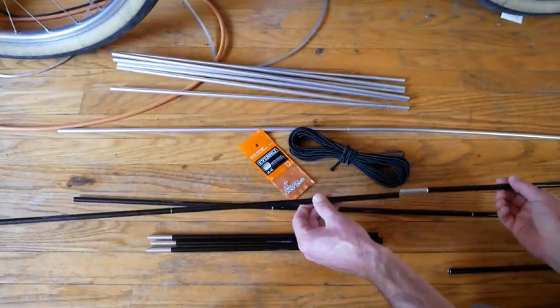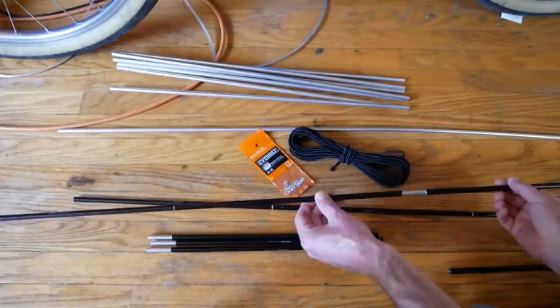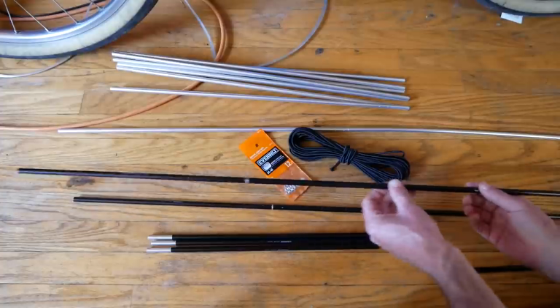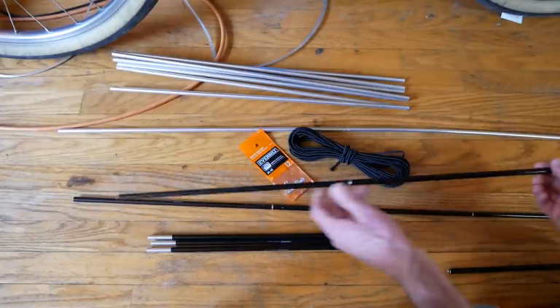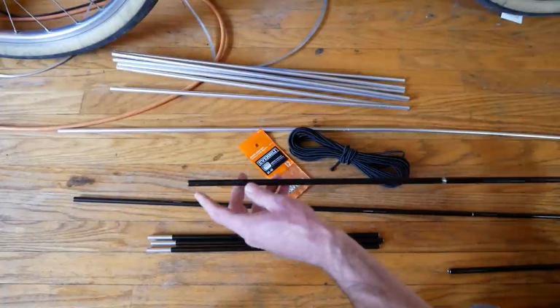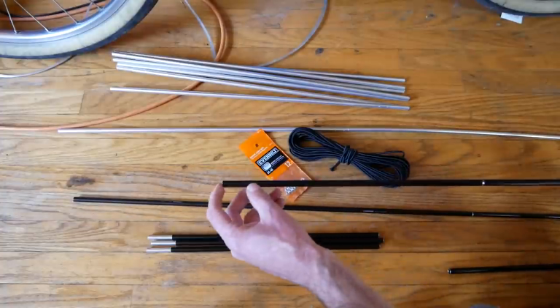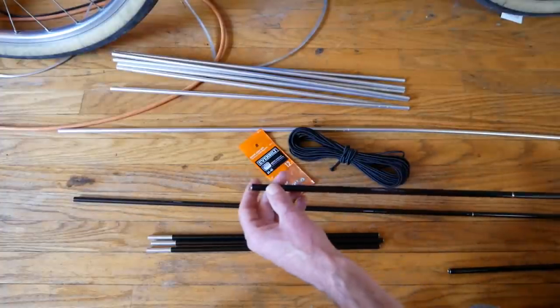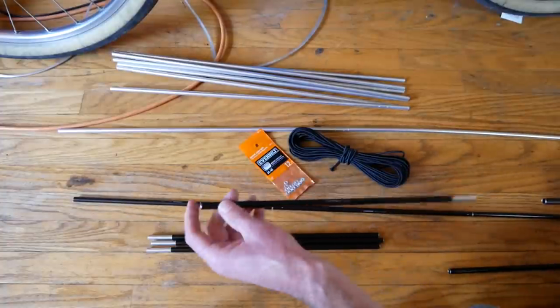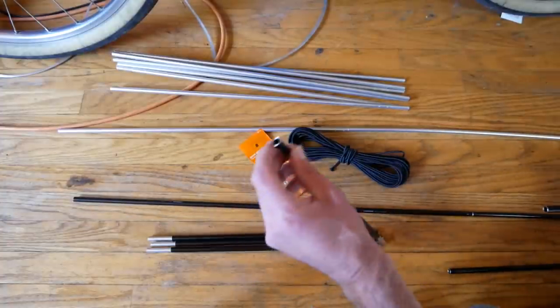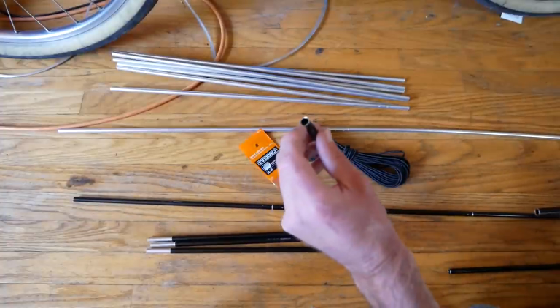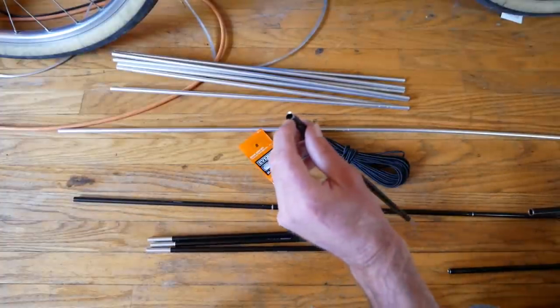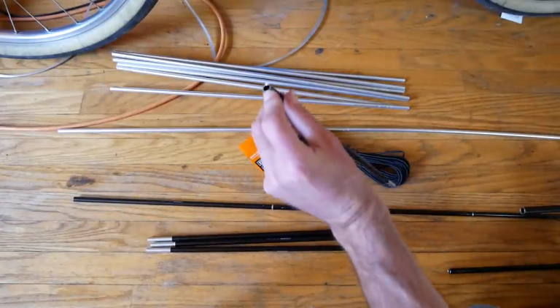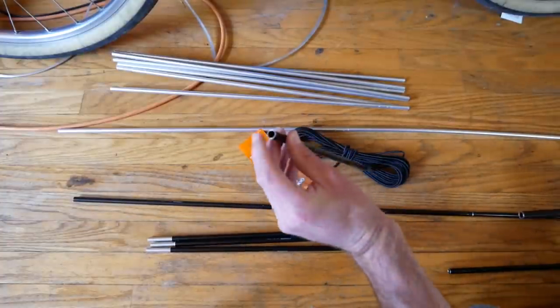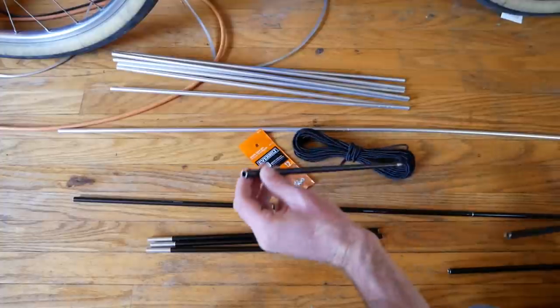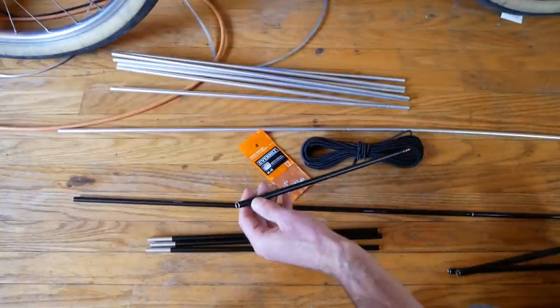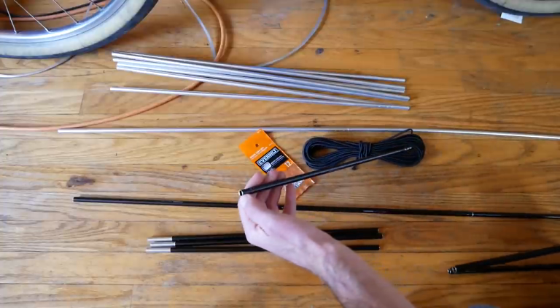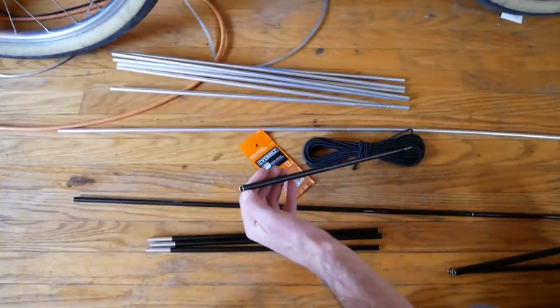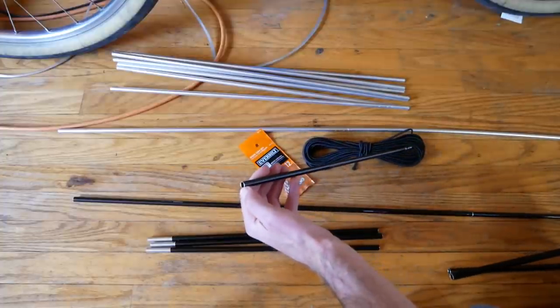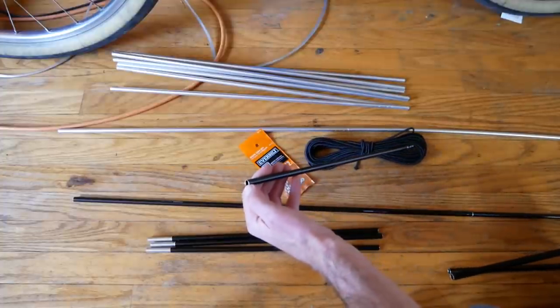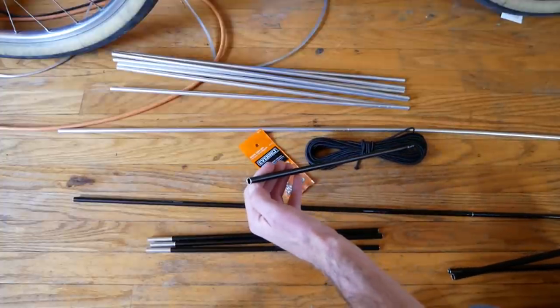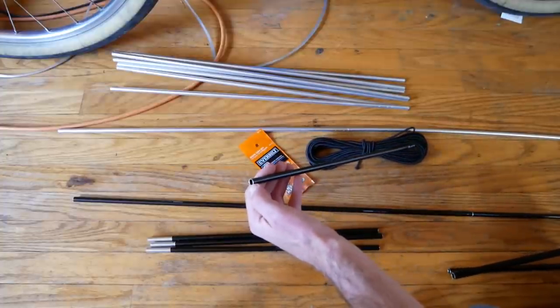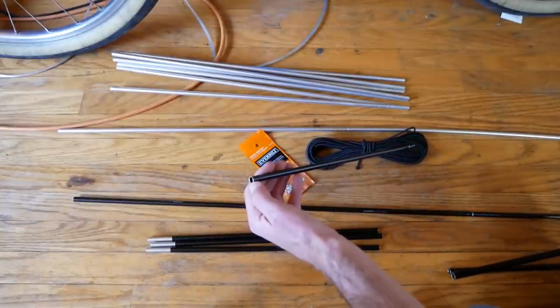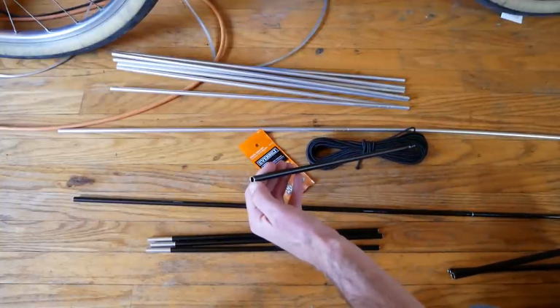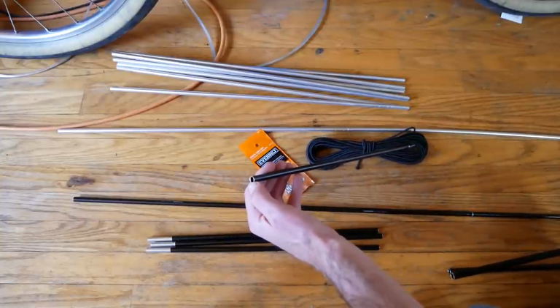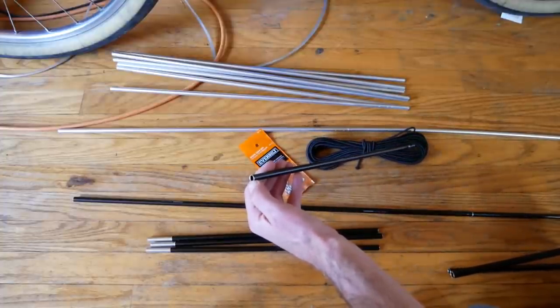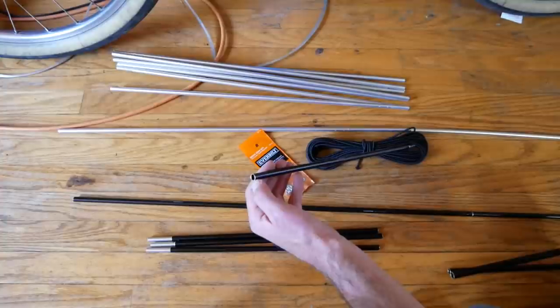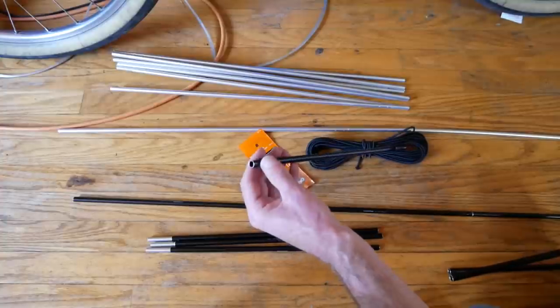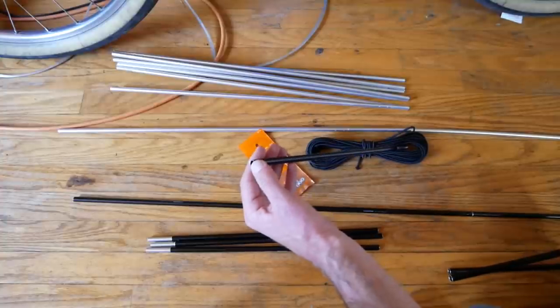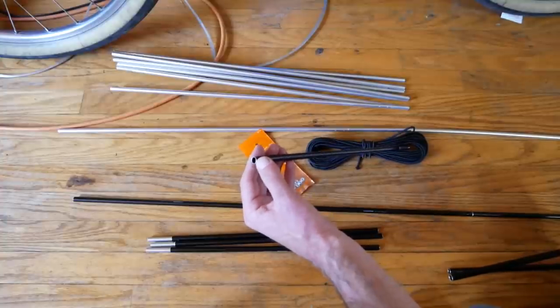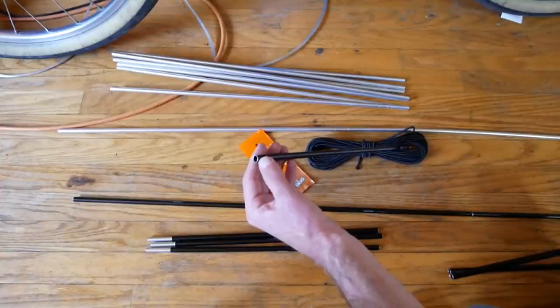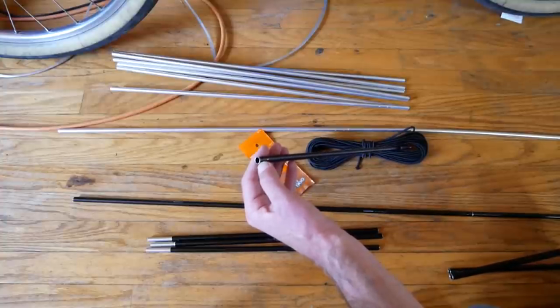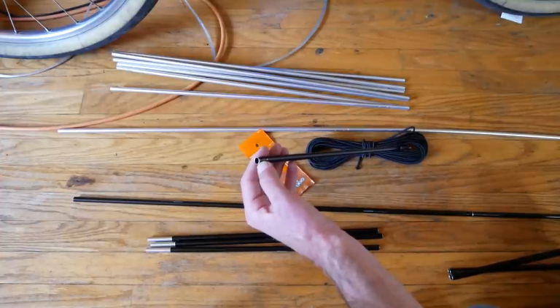You need one pole in order to be able to flip the direction of the poles. The reason you want to flip them is because on this end is where the tent ring and pin goes inside, so you need to have that end open.